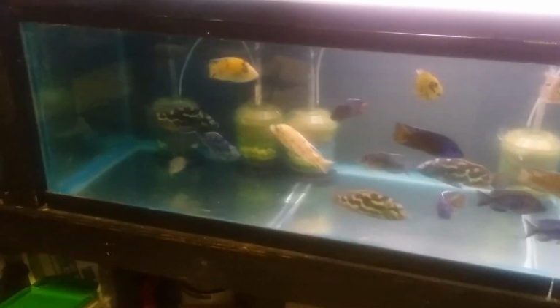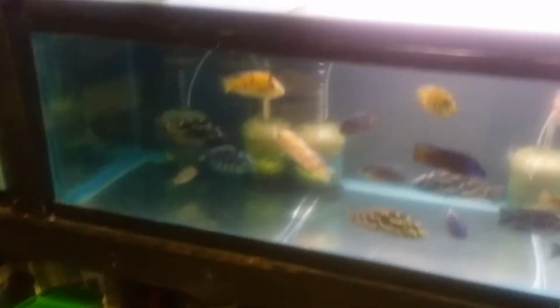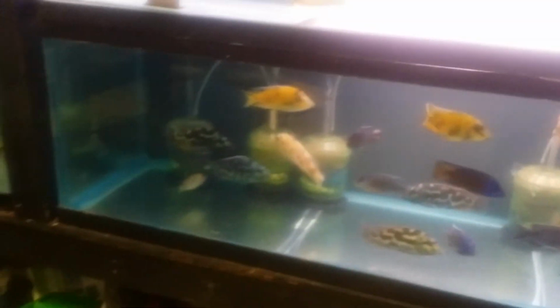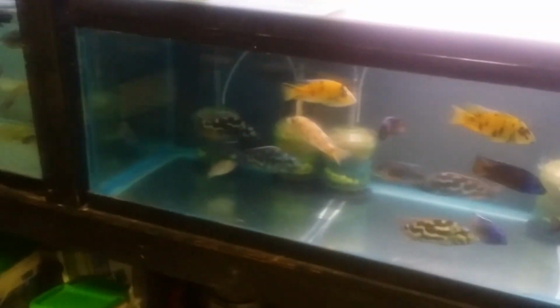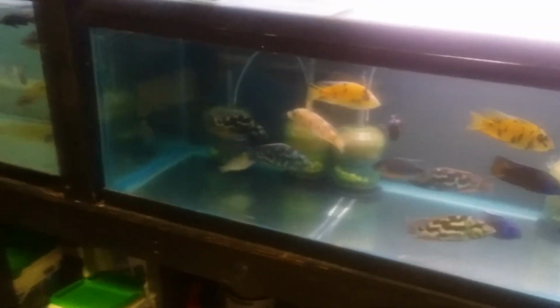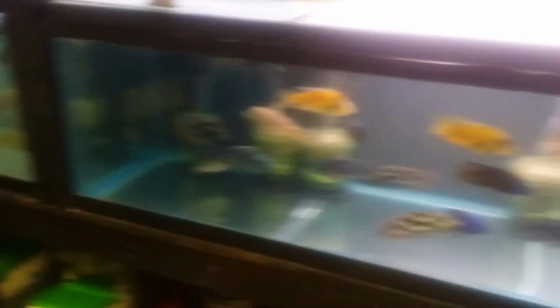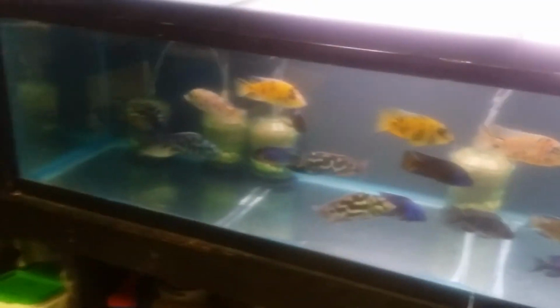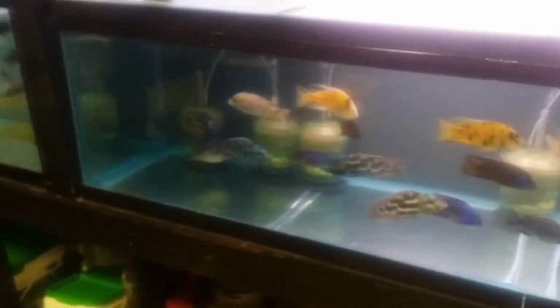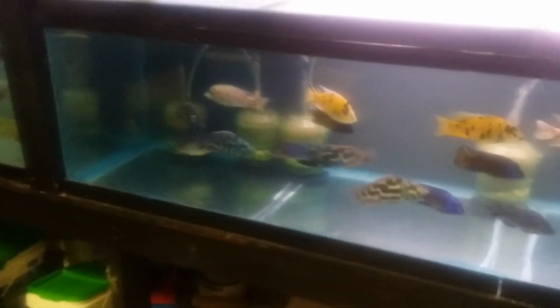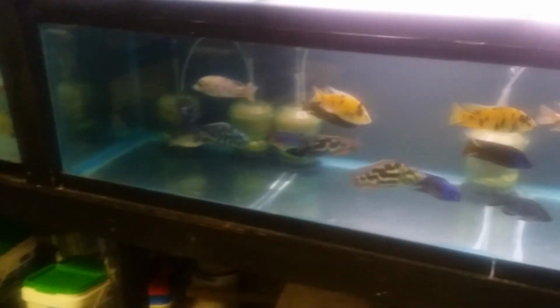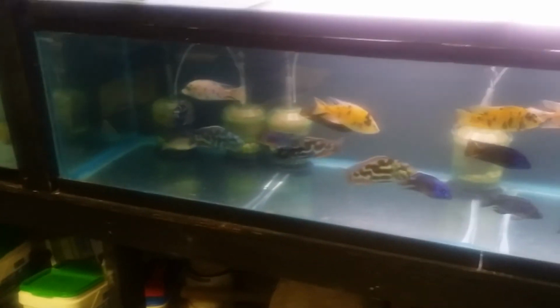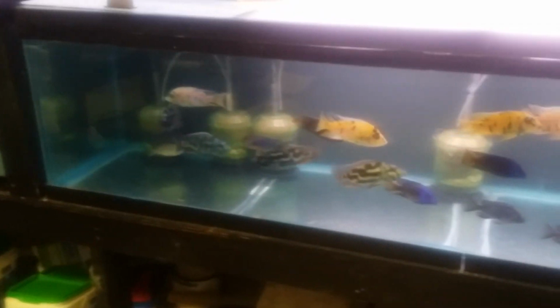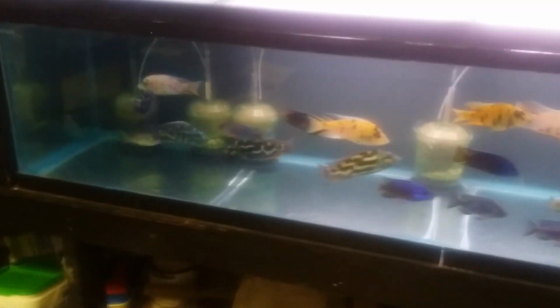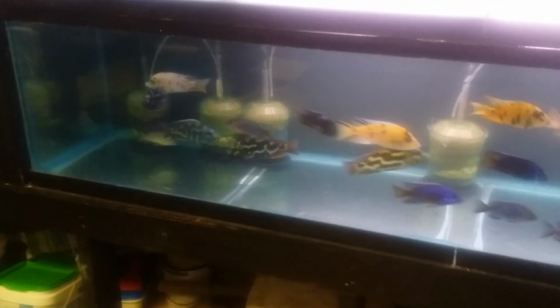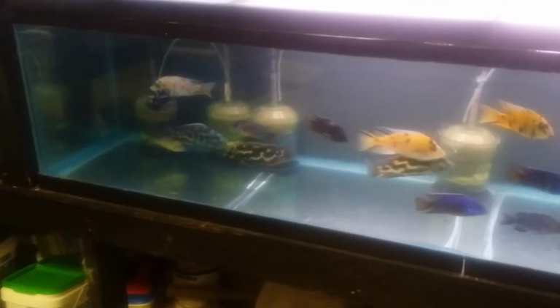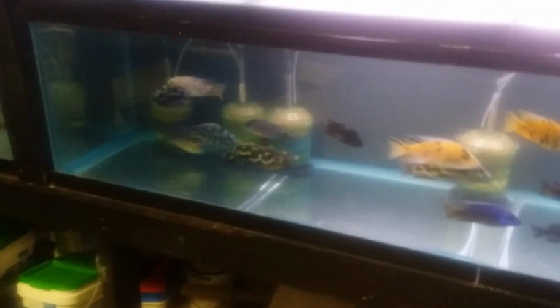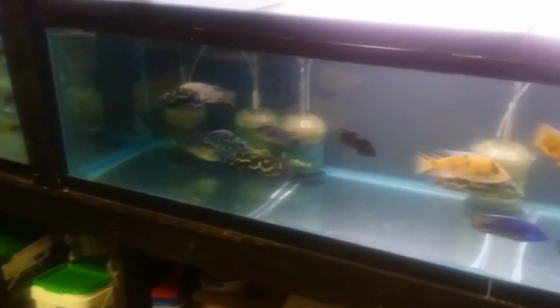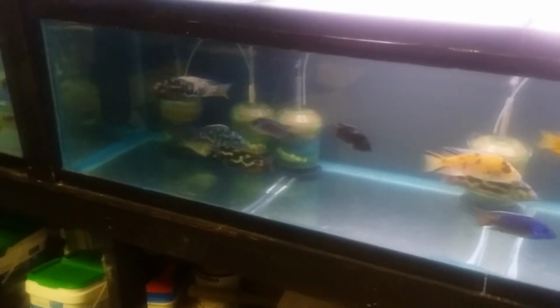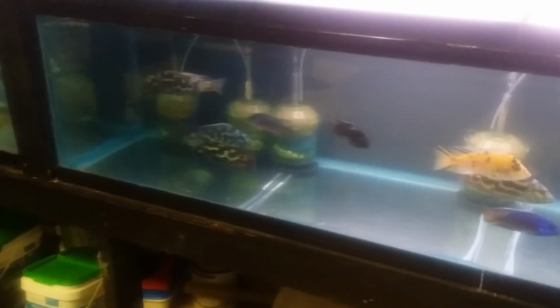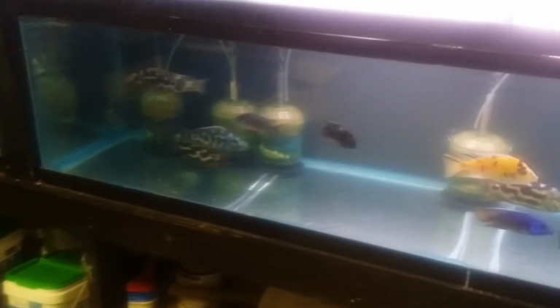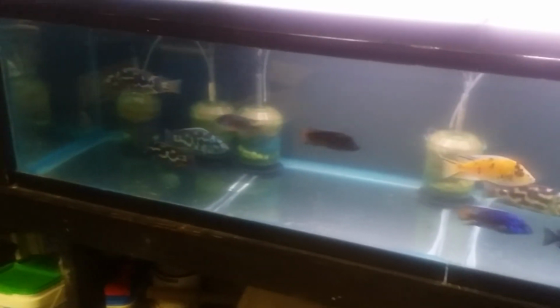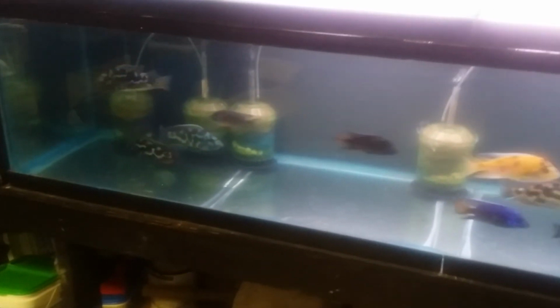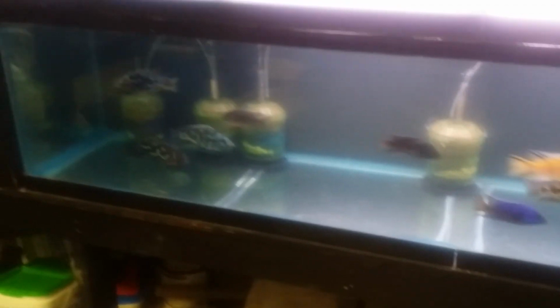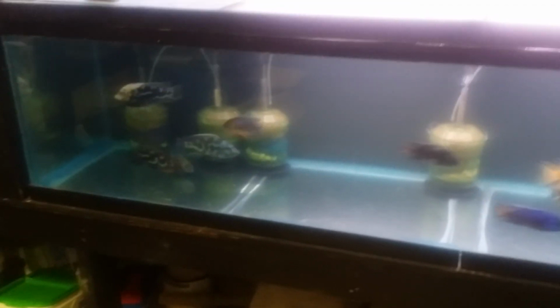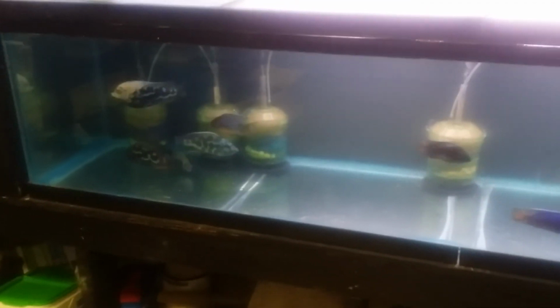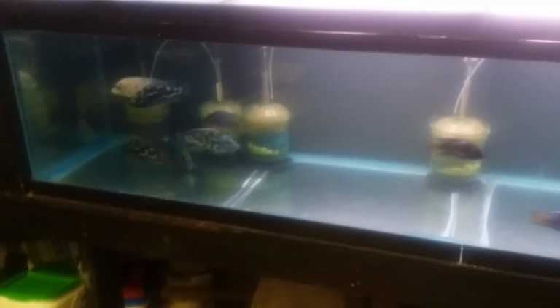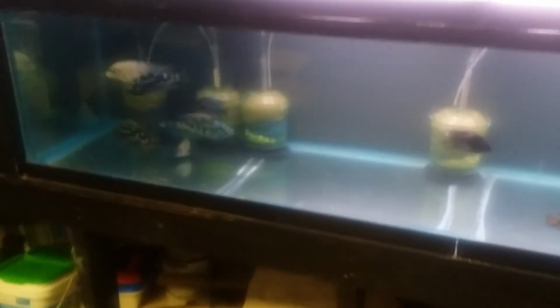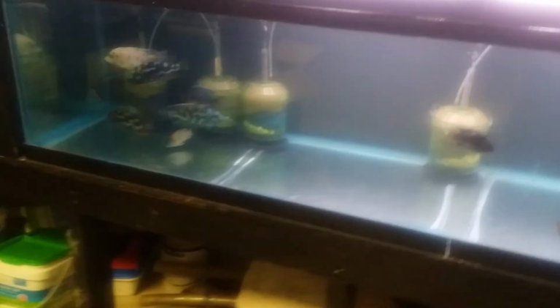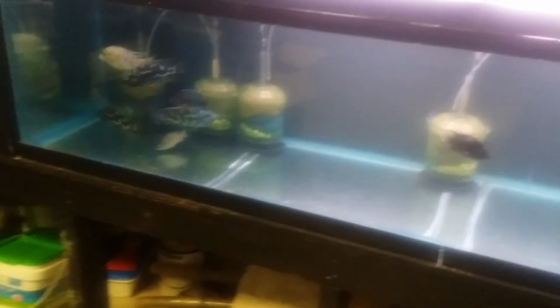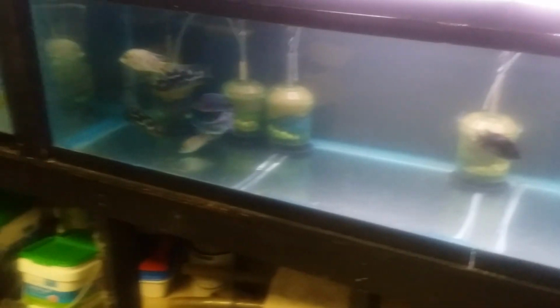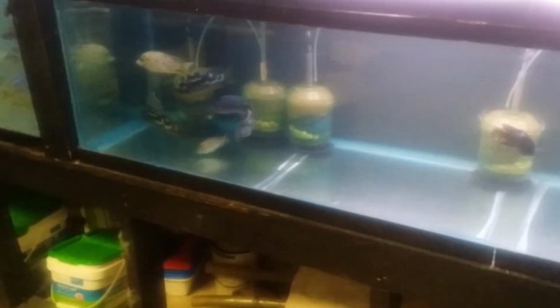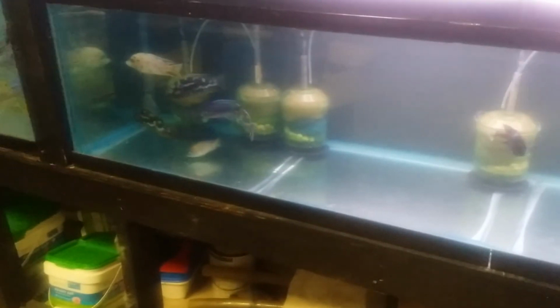That's it — just wanted to do a little video of some of the new fish. You can contact me at sales at SoutheastCichlids.com. Thanks.